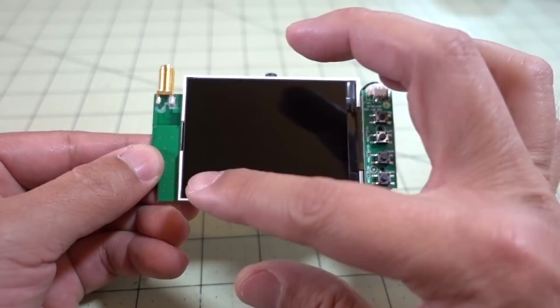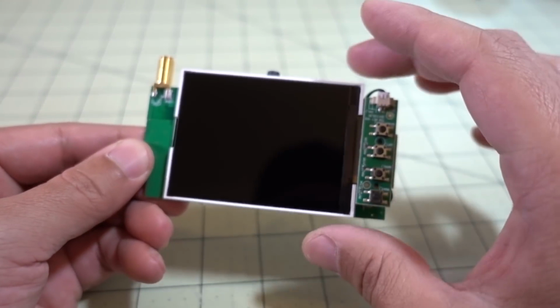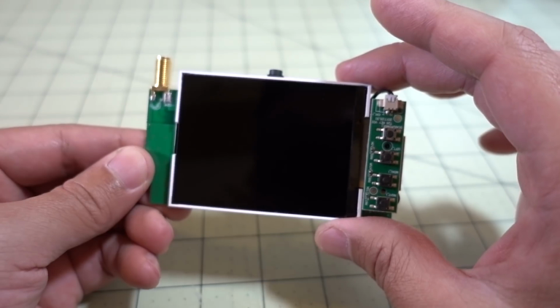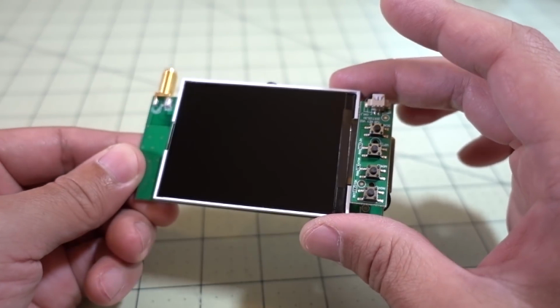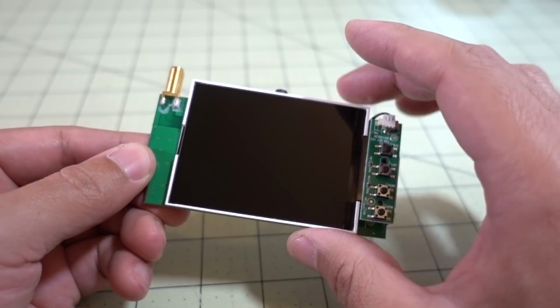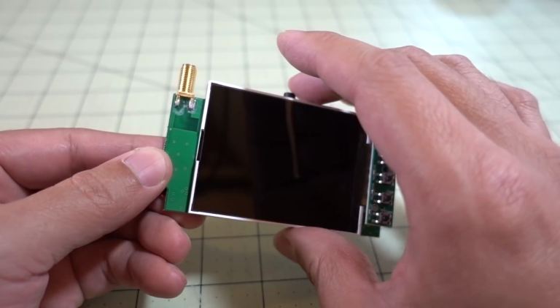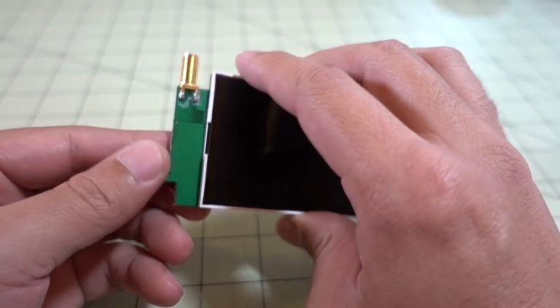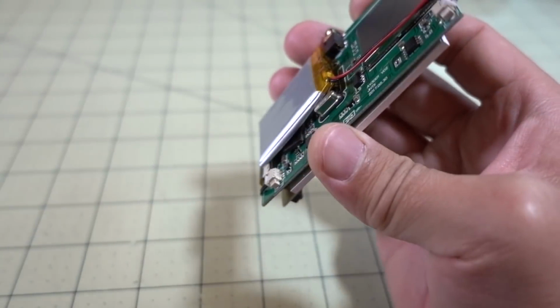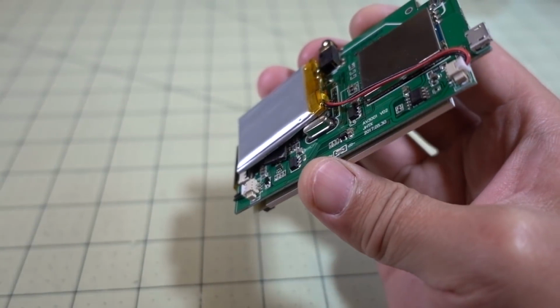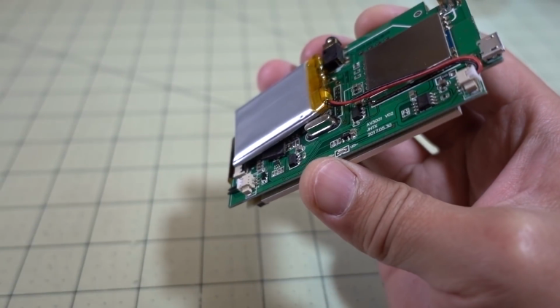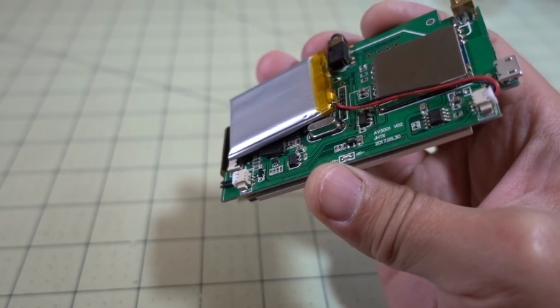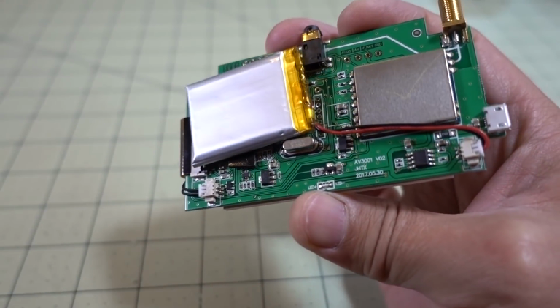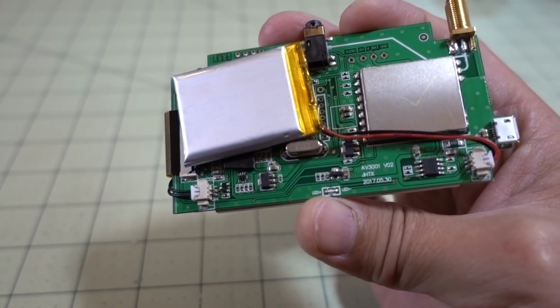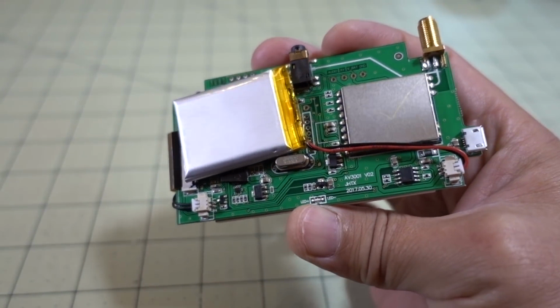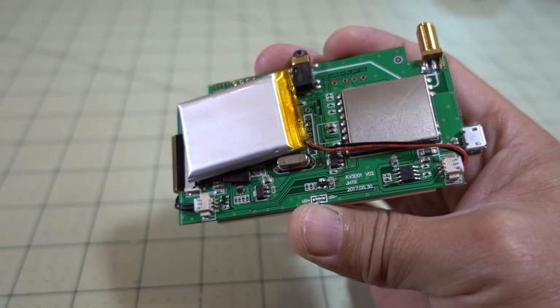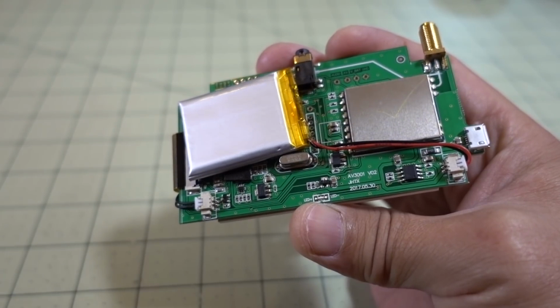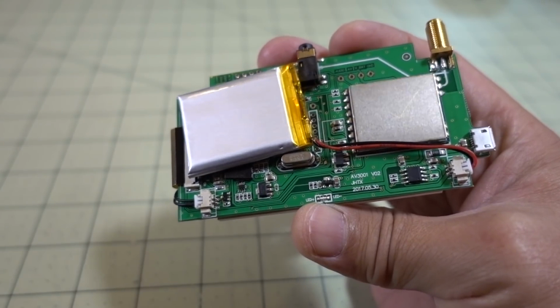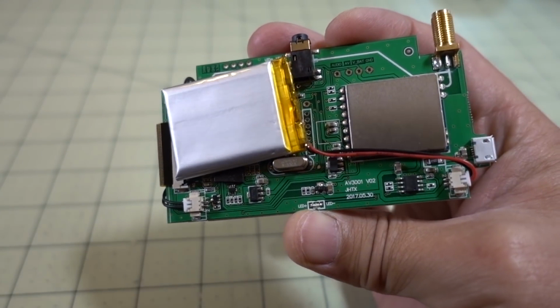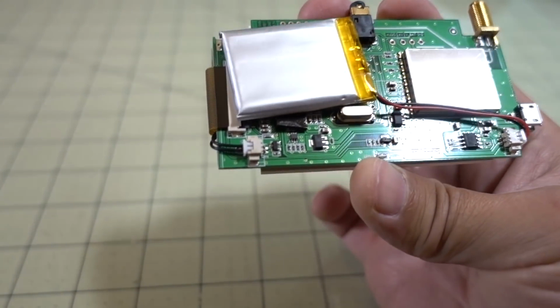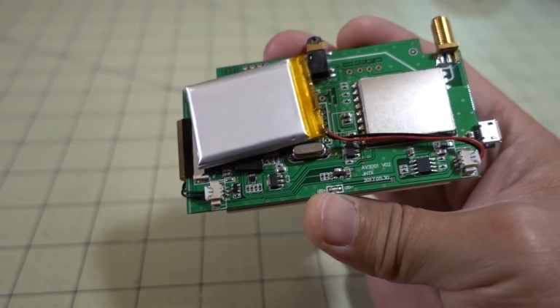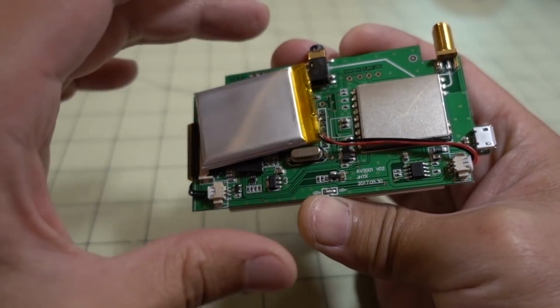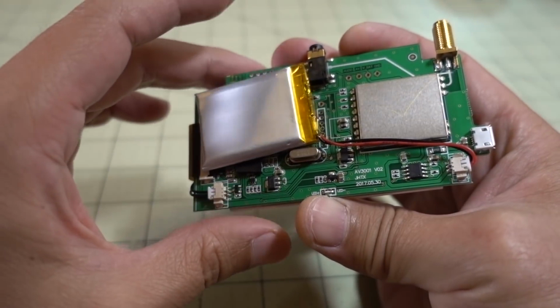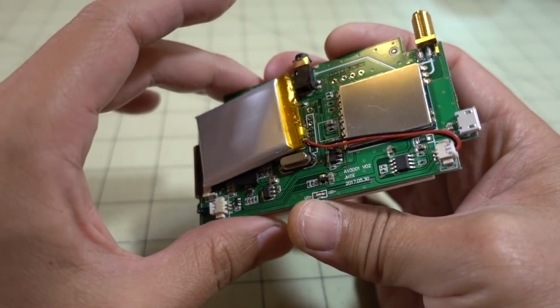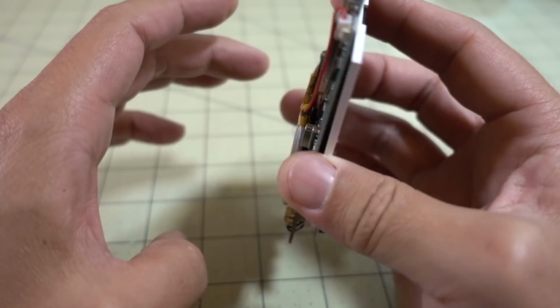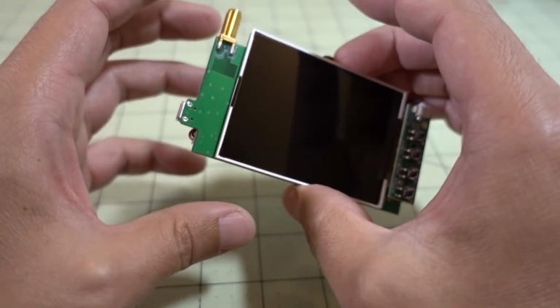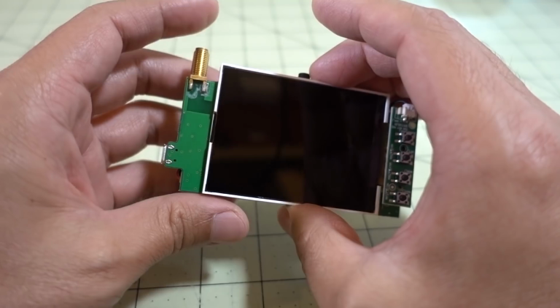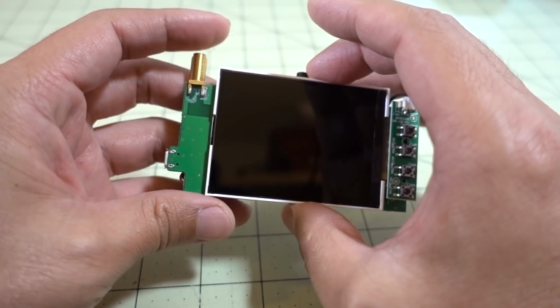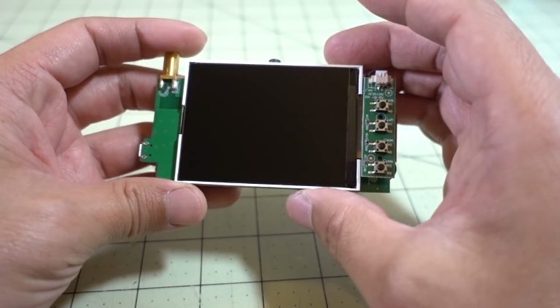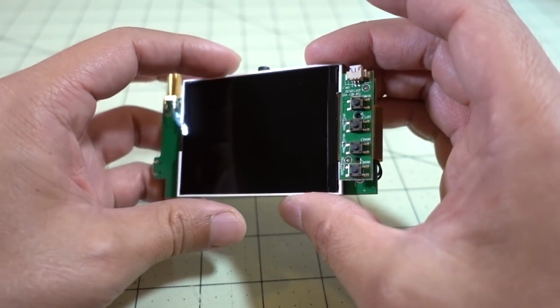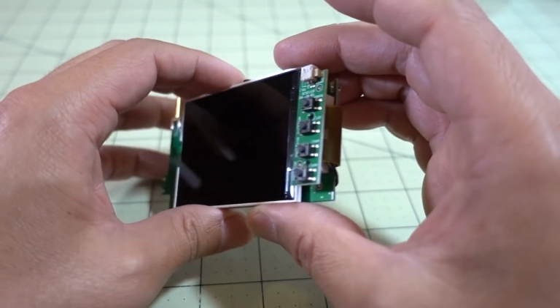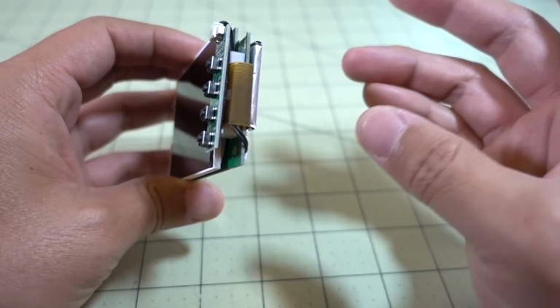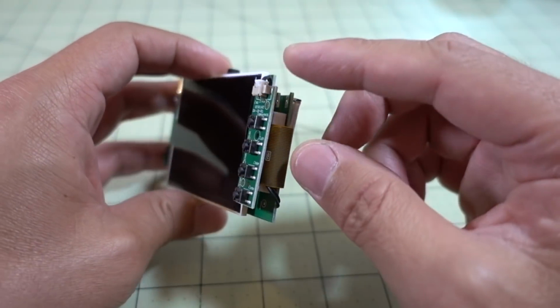It's a little 3-inch LCD screen, and I did not do any soldering or cutting or anything. I just basically took all the stuff out of the goggles. It was pretty easy — there's only four screws on the bottom. Pull it apart and everything just slides out.